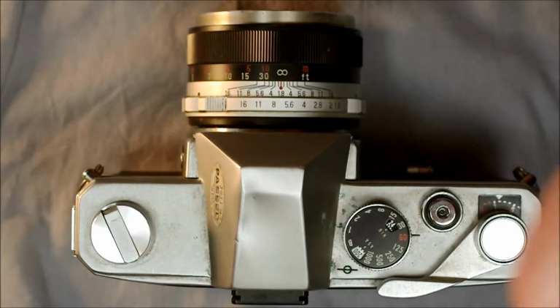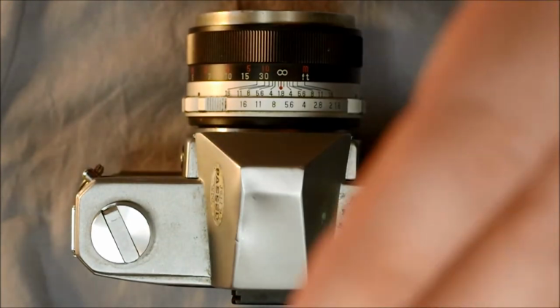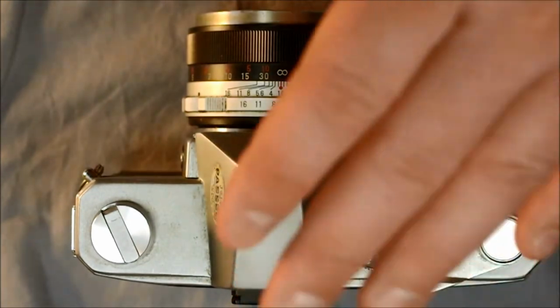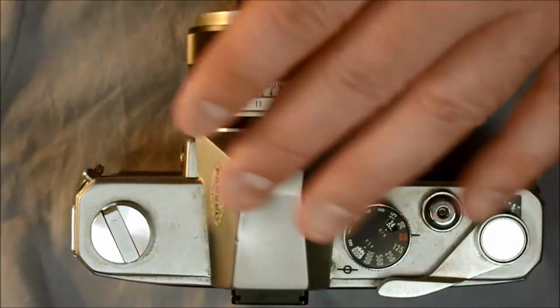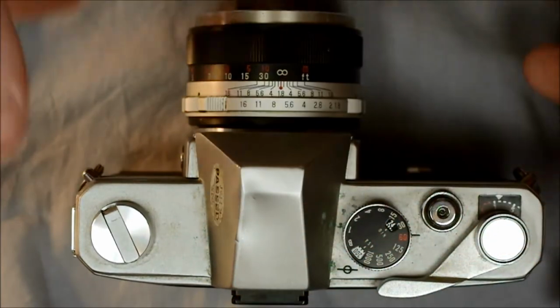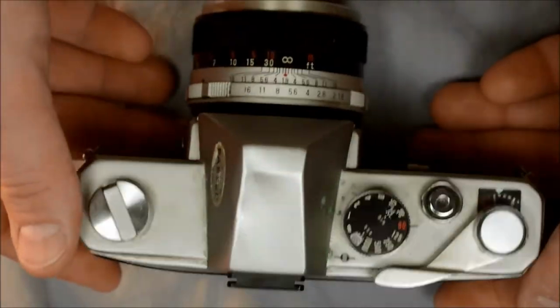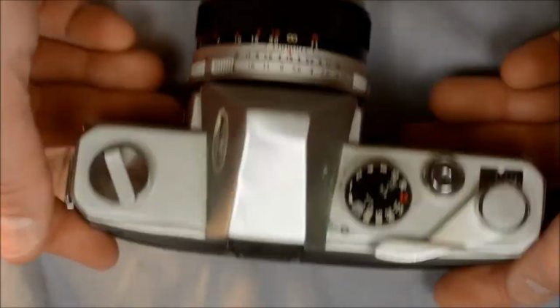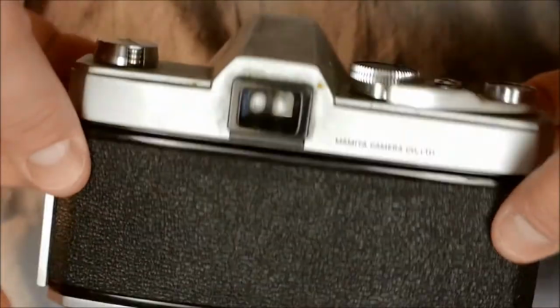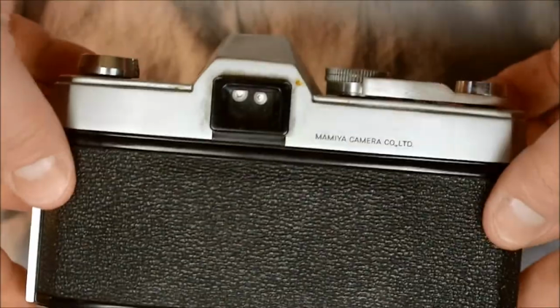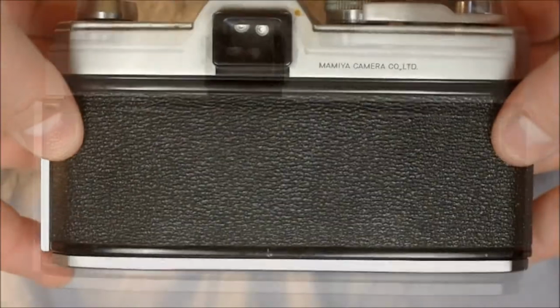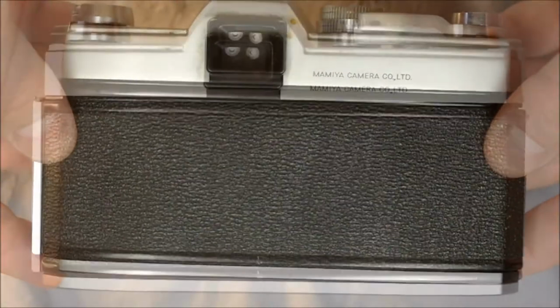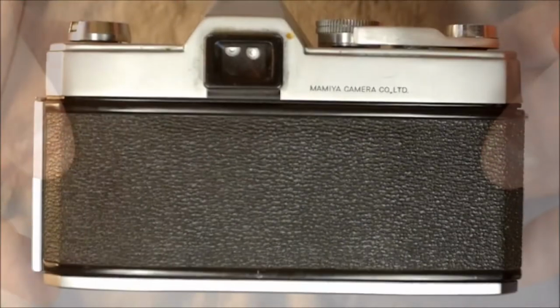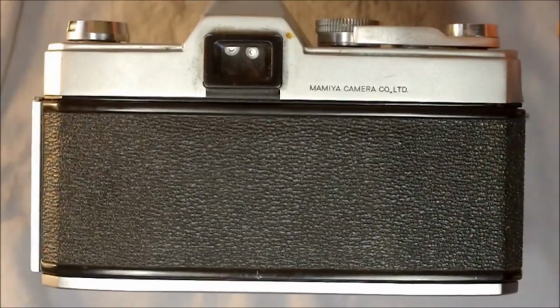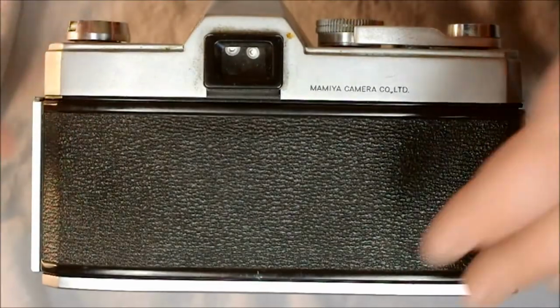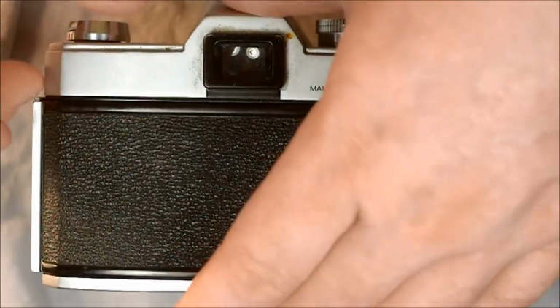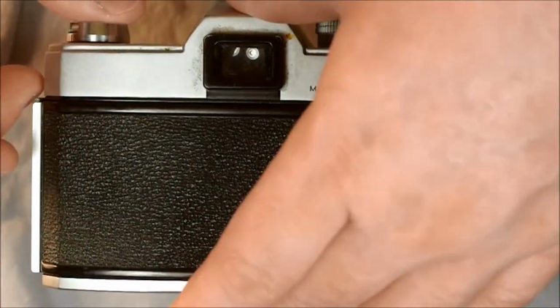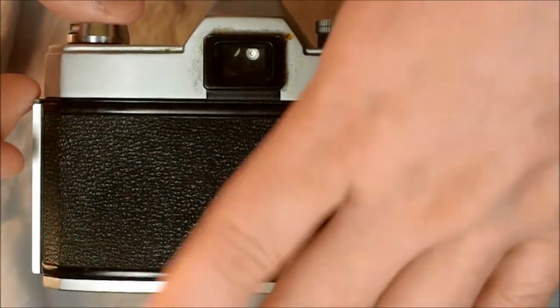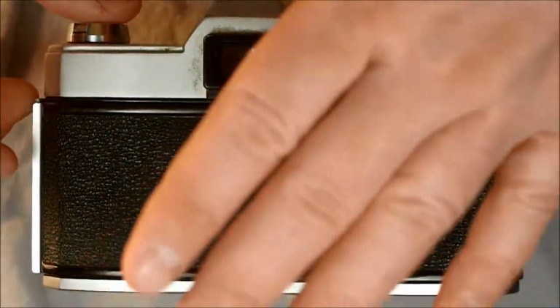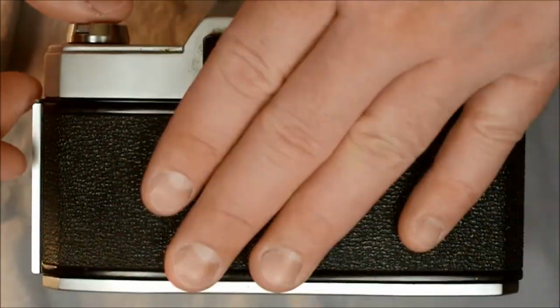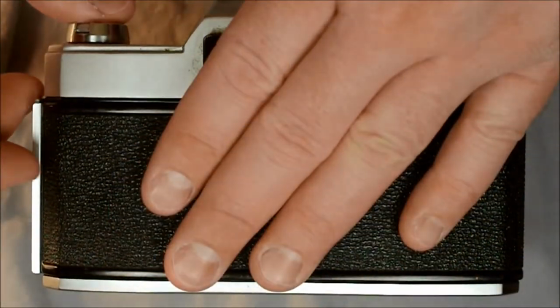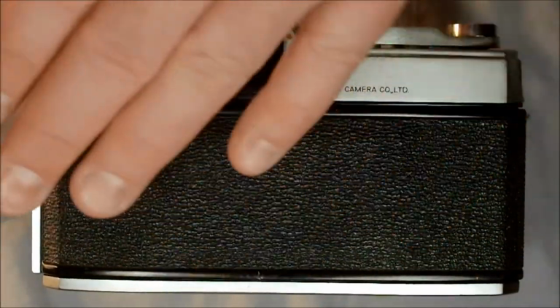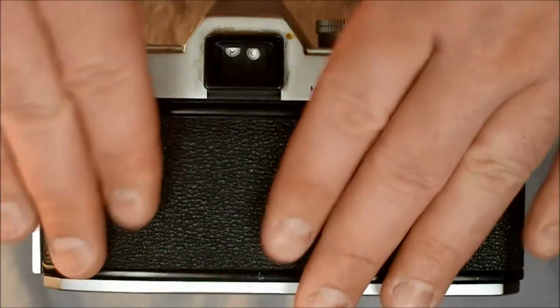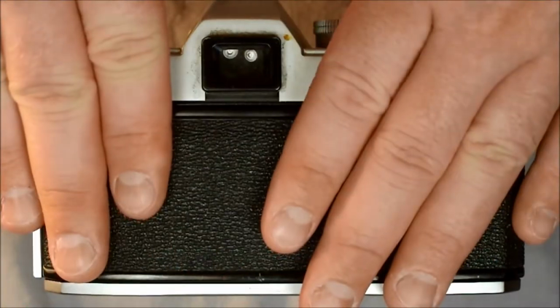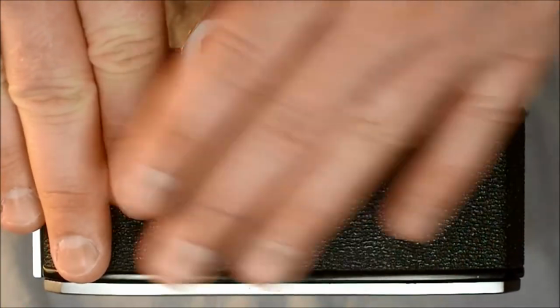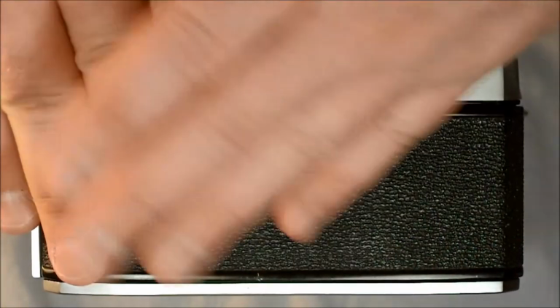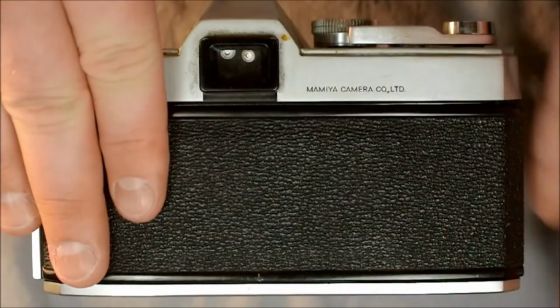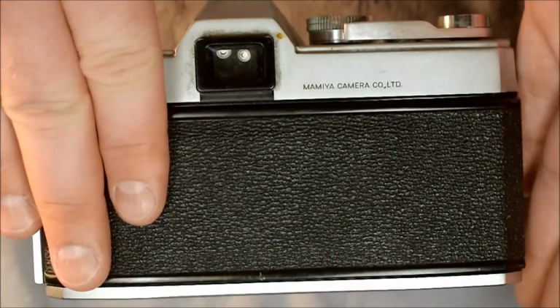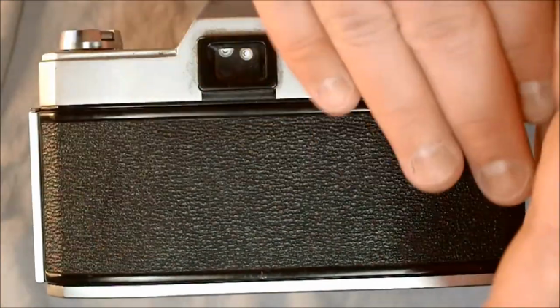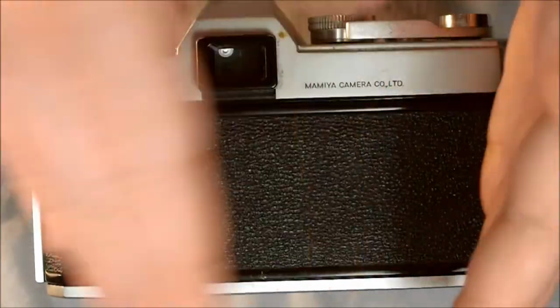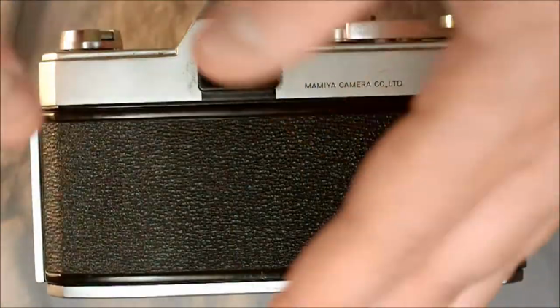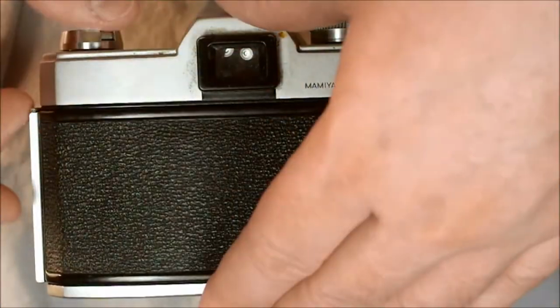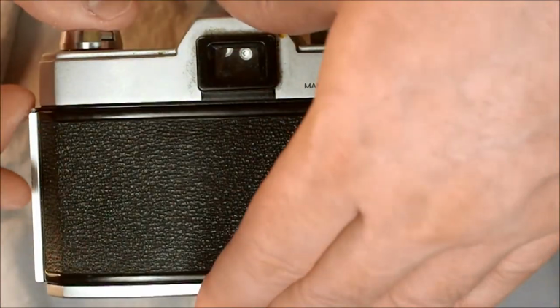Now I'm going to show you what's happening inside your camera as you take pictures. Remember, once you load your film, don't open the back of the camera until you've taken all your pictures and have completely rewound your film.